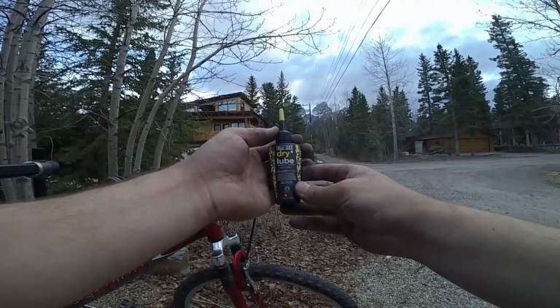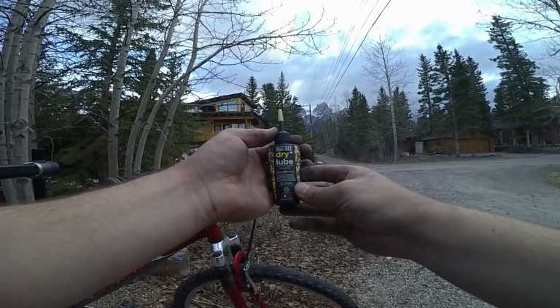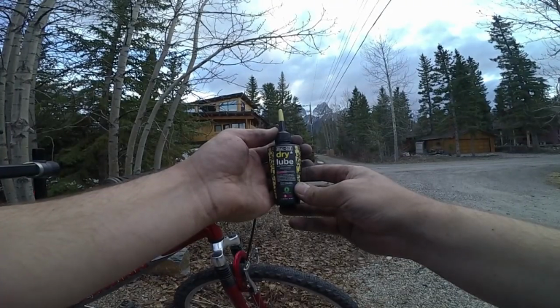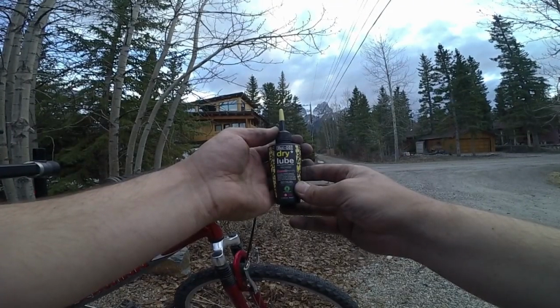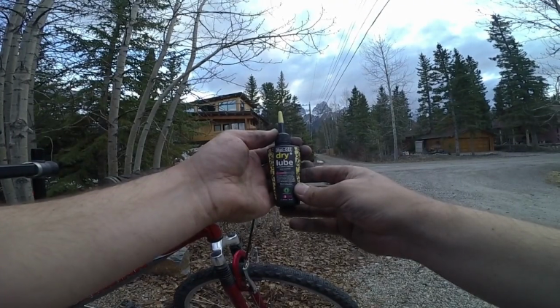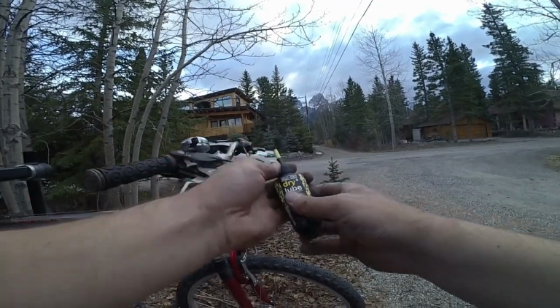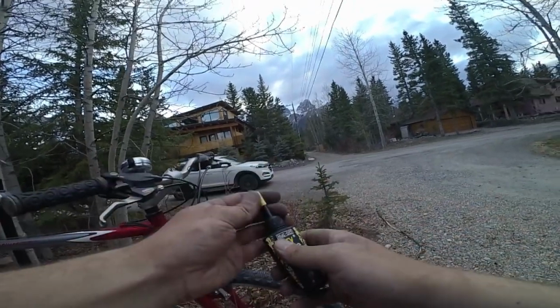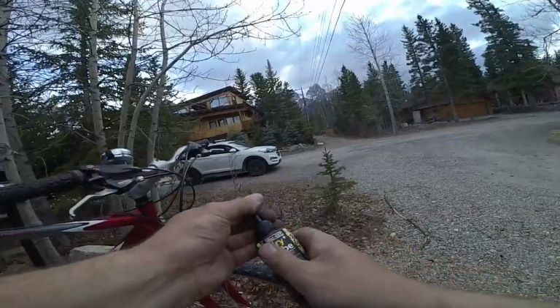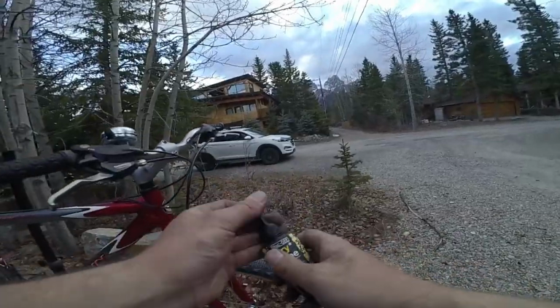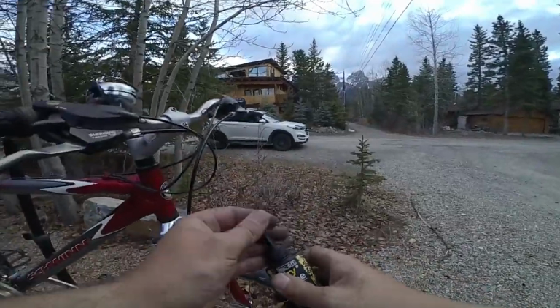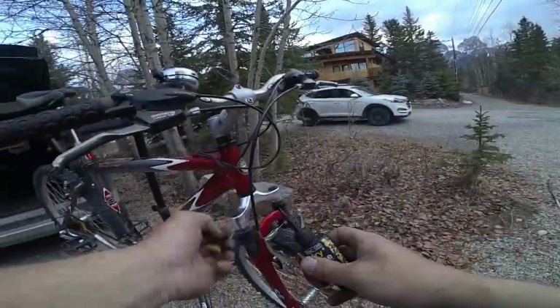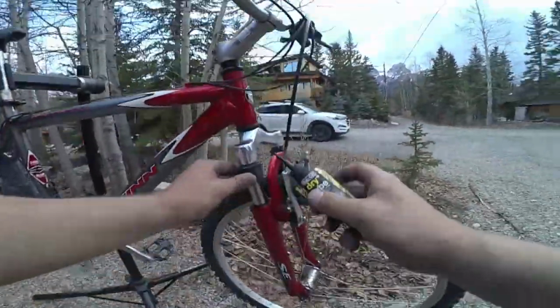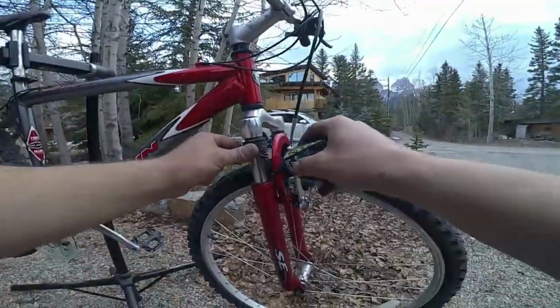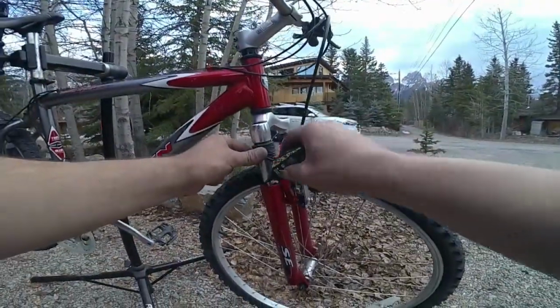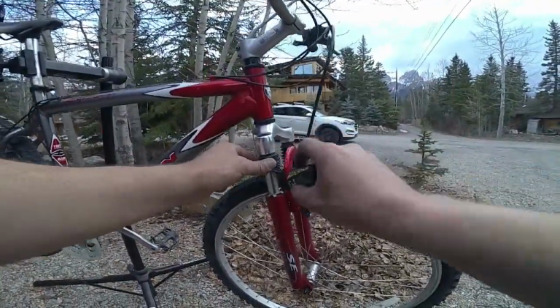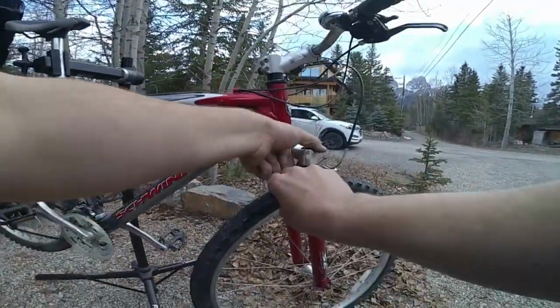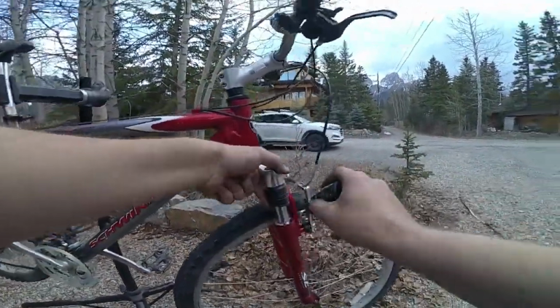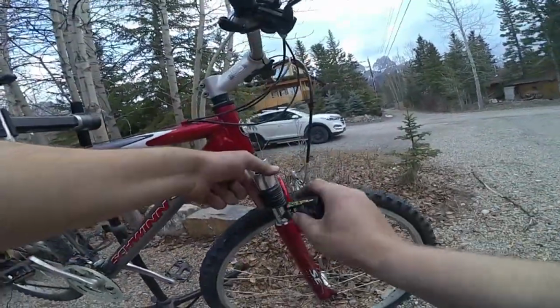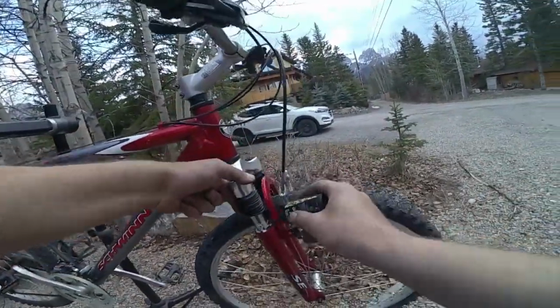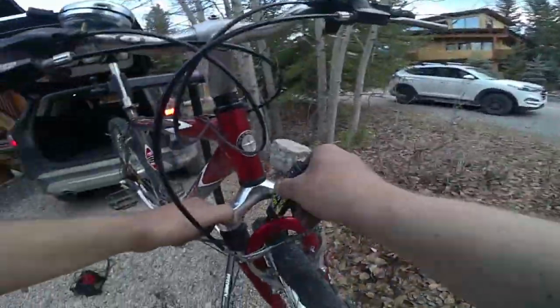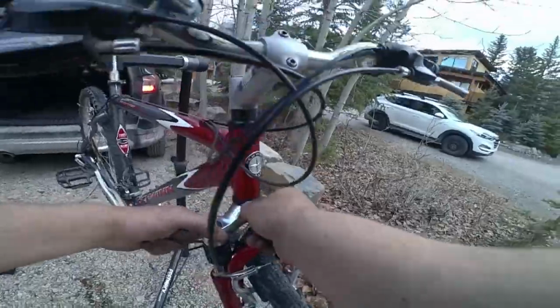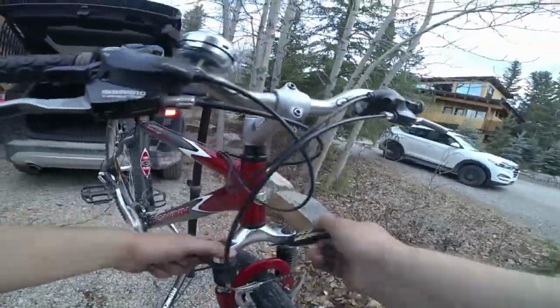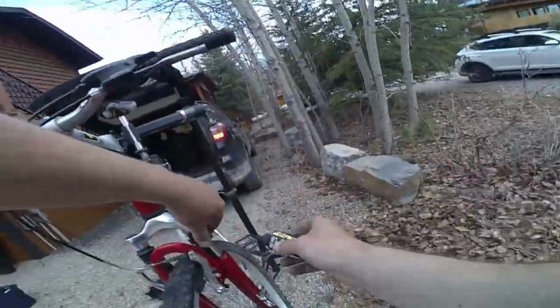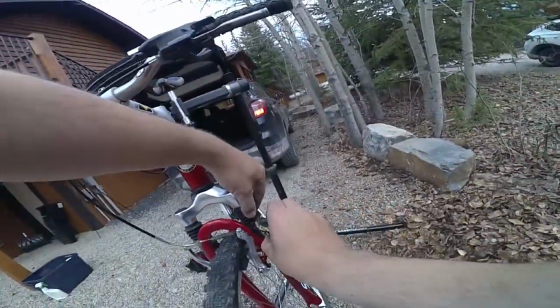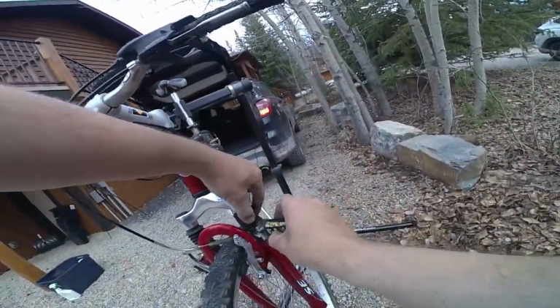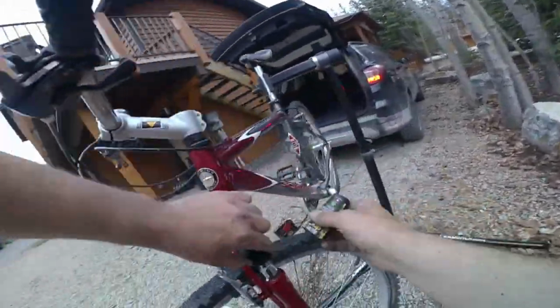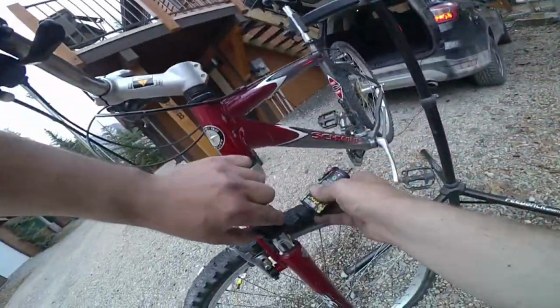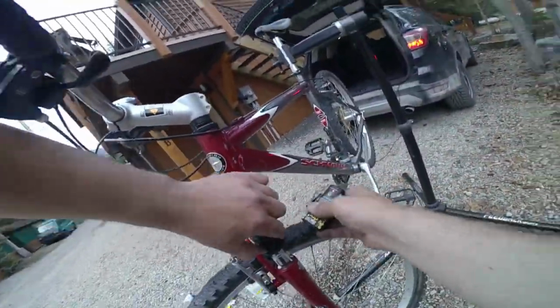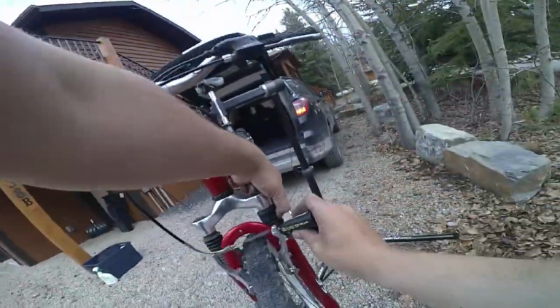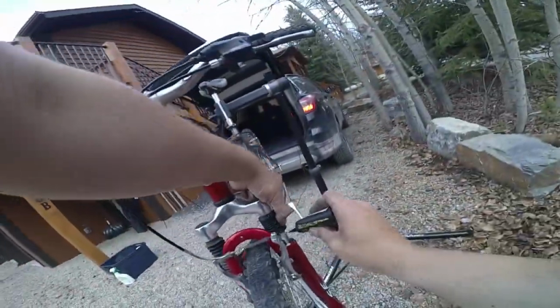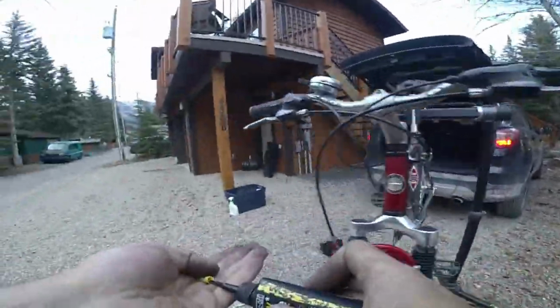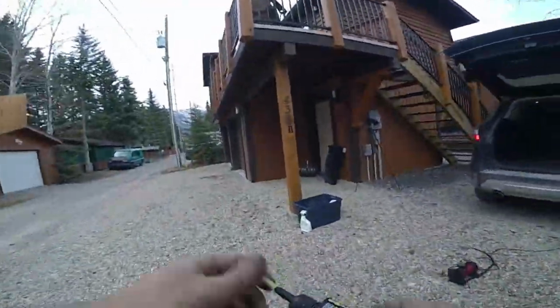I'll then use a product called dry lube to lubricate the front forks. I apply some just around the forks themselves and then cycle the forks a few times to get the lubrication throughout.